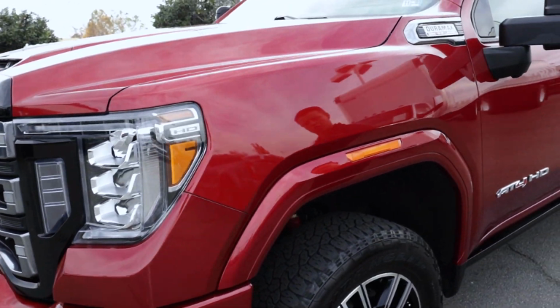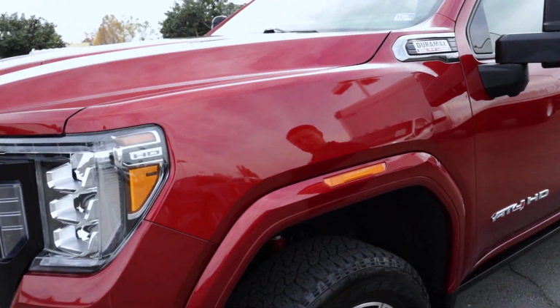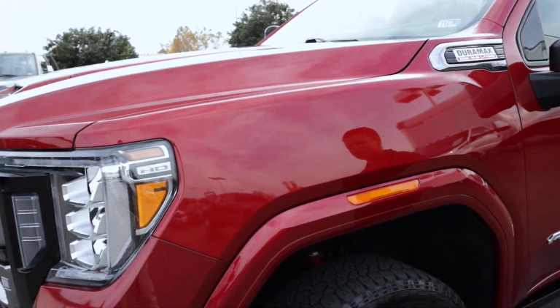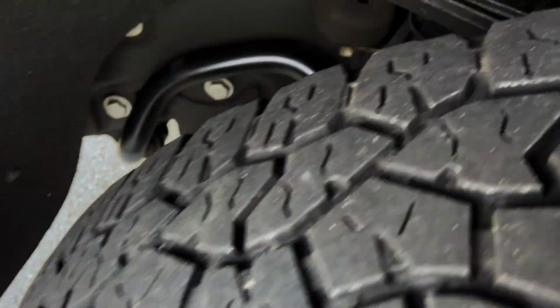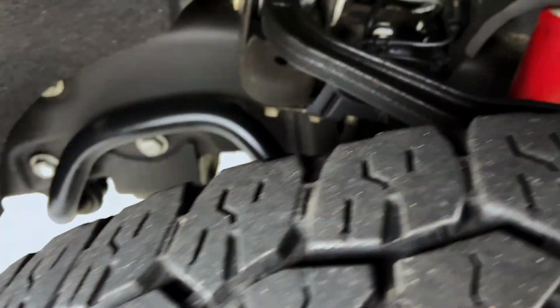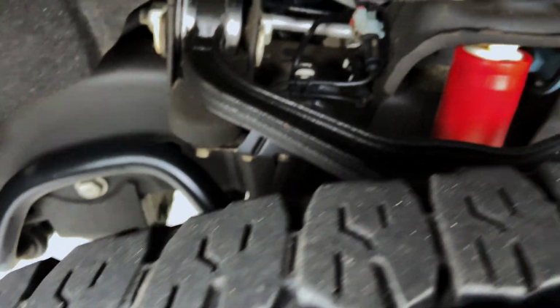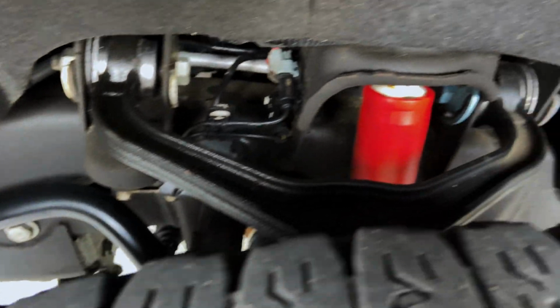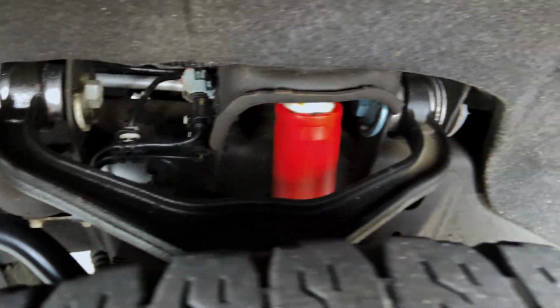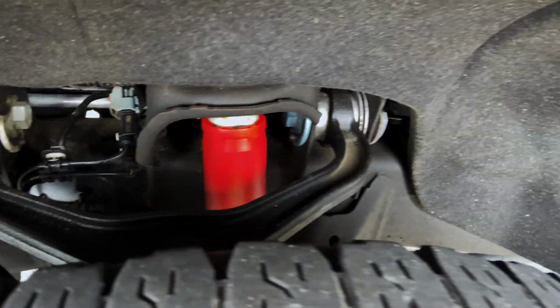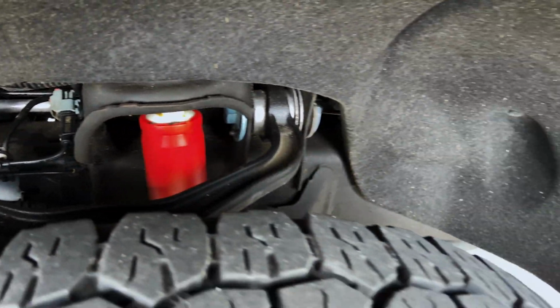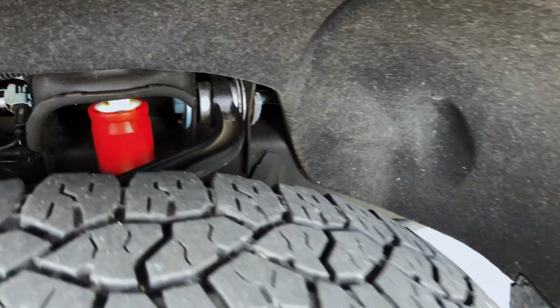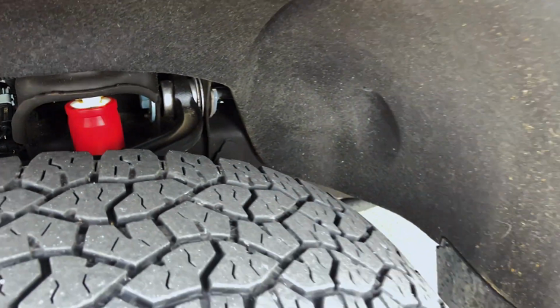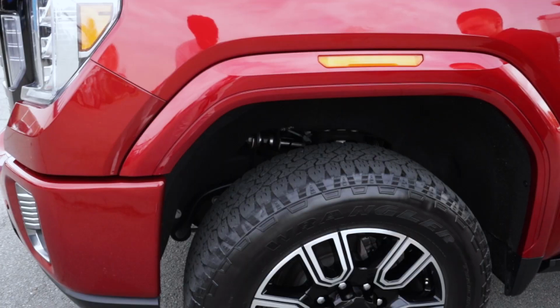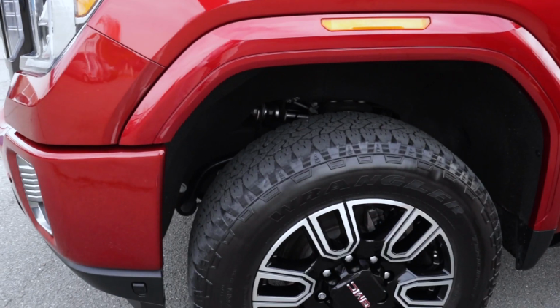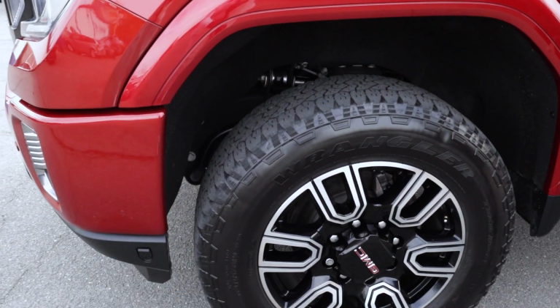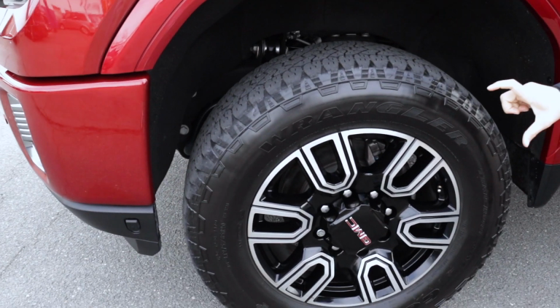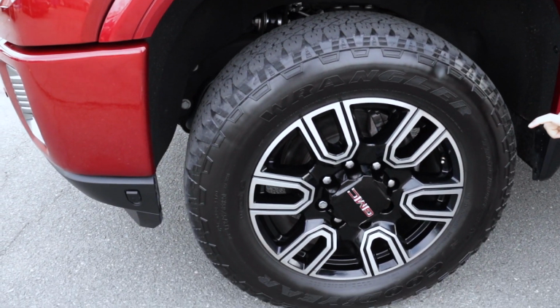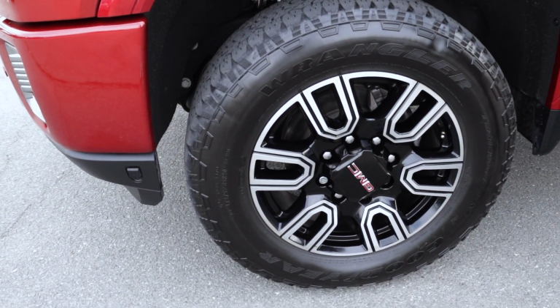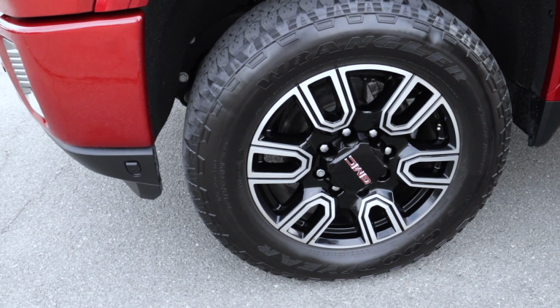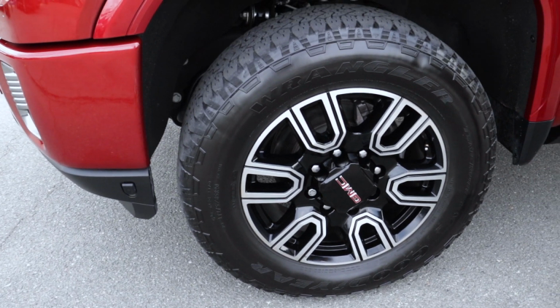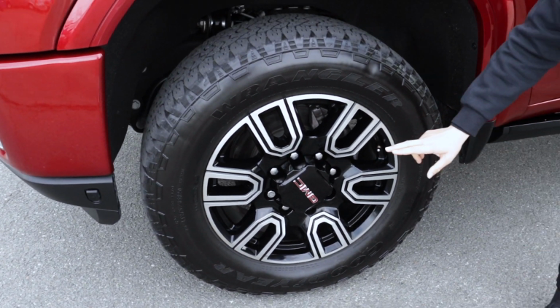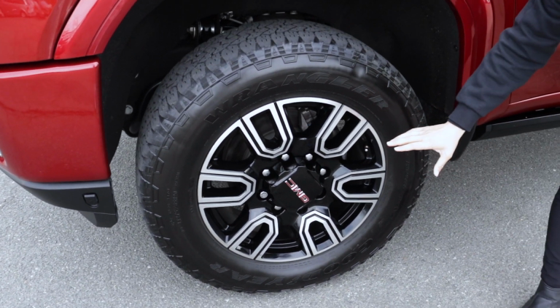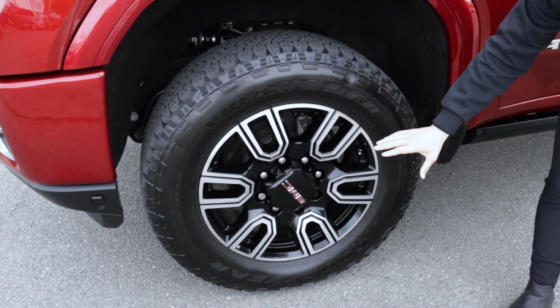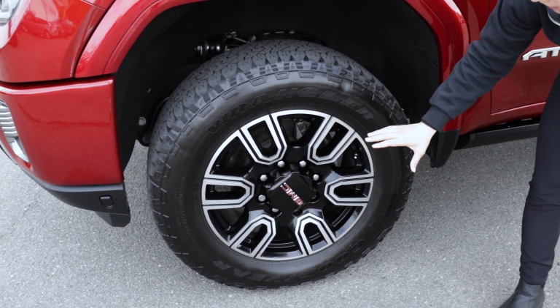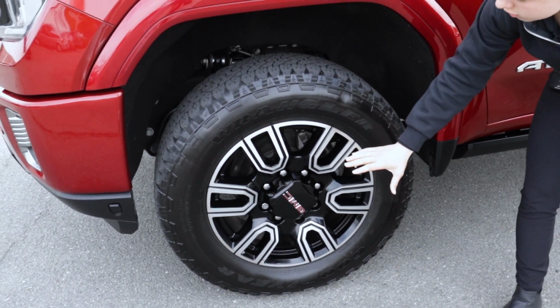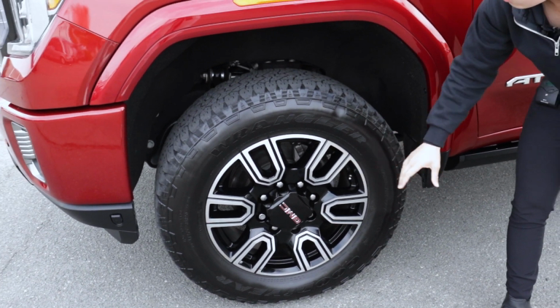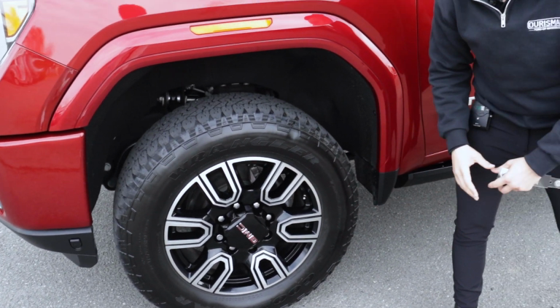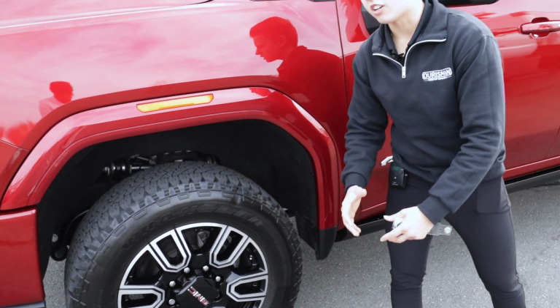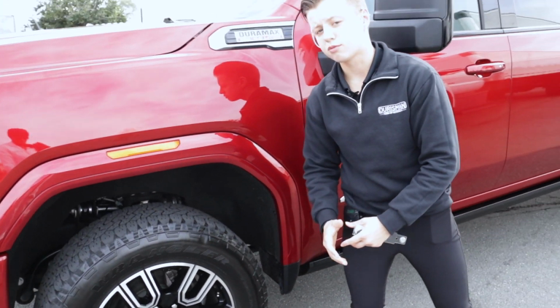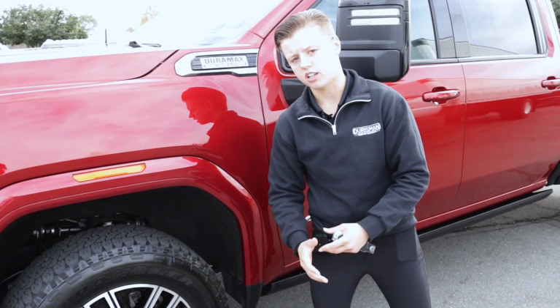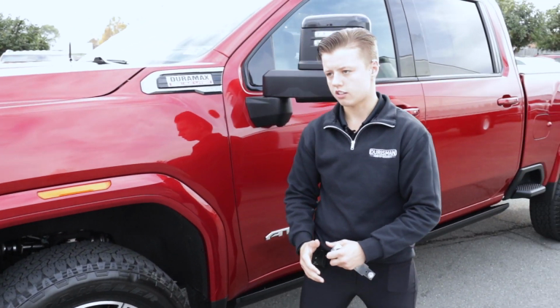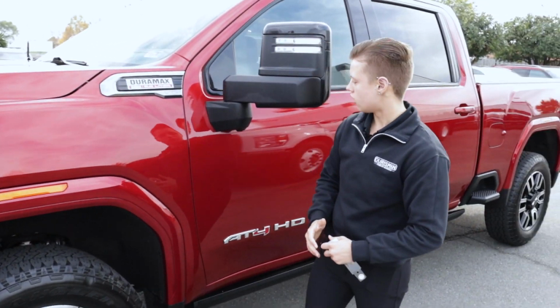You're going to notice the X31 suspension with Rancho shocks. You have your all-terrain tires. They're going to keep the chrome and black look throughout to give it a very nice sporty and aggressive look.